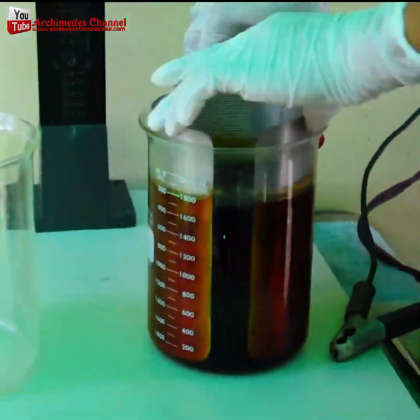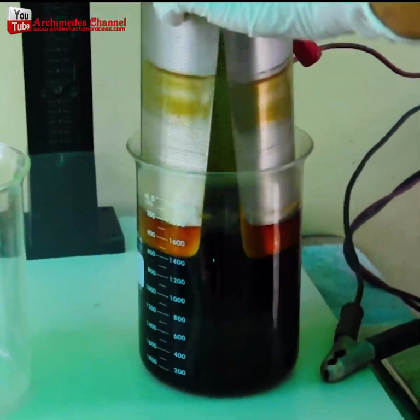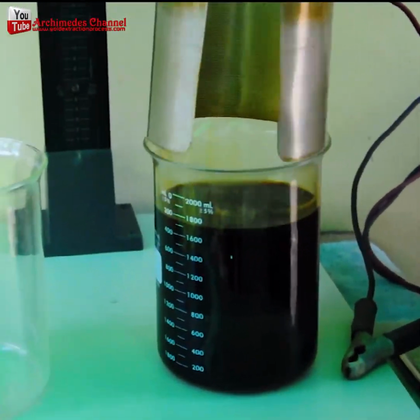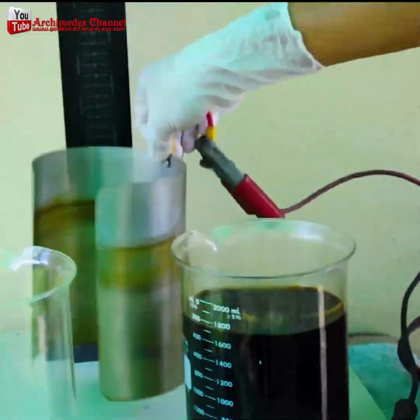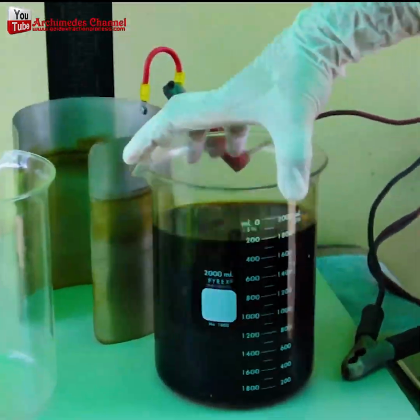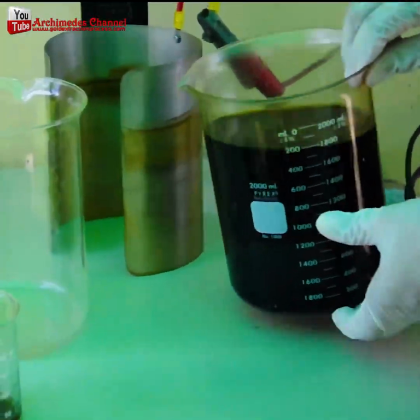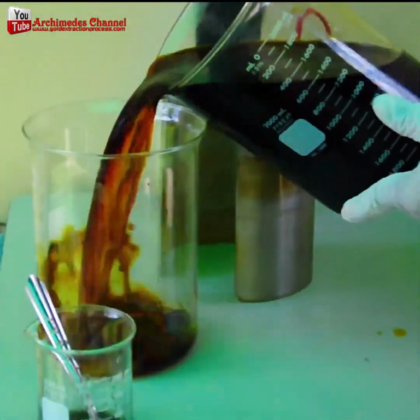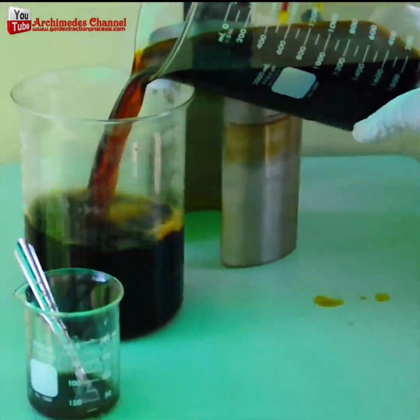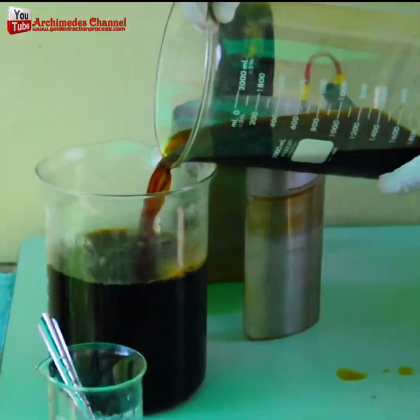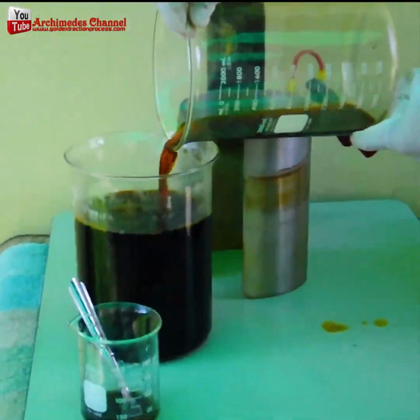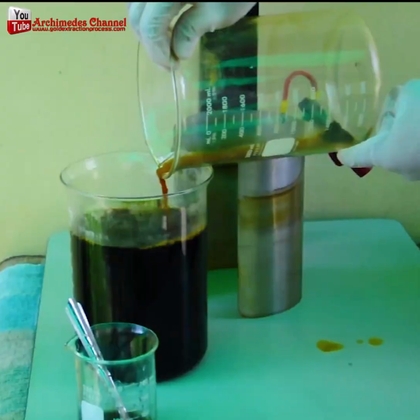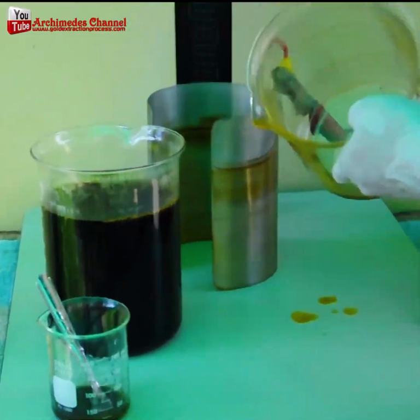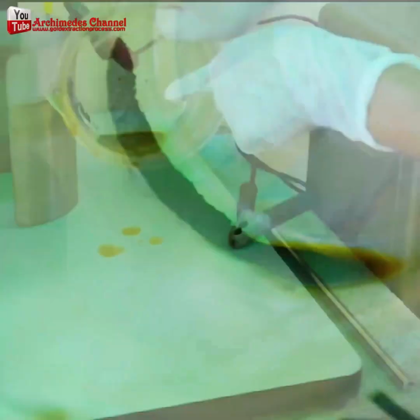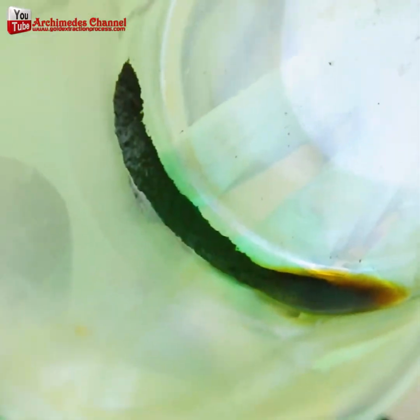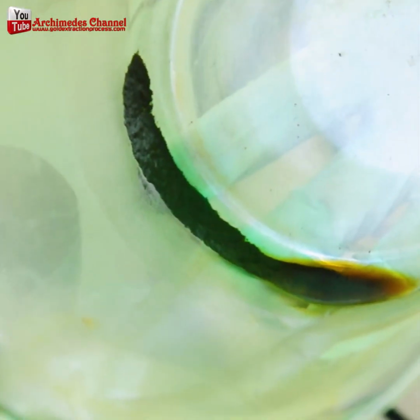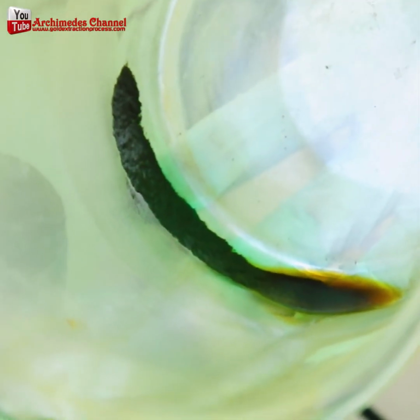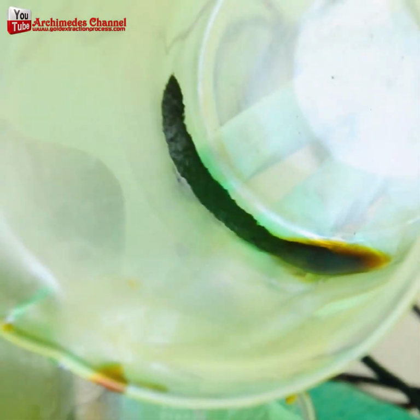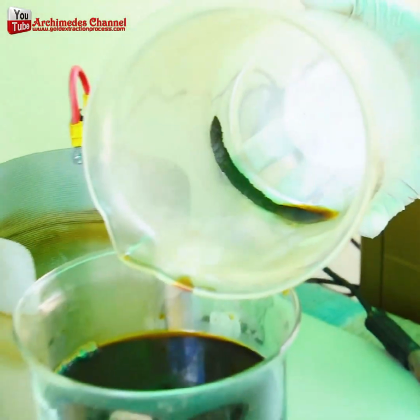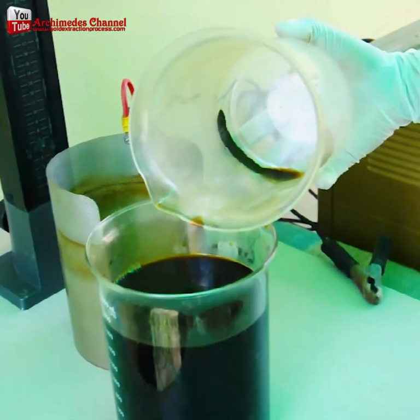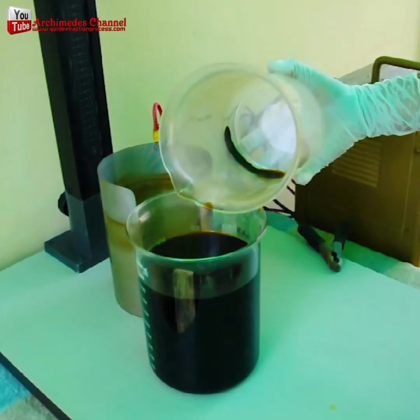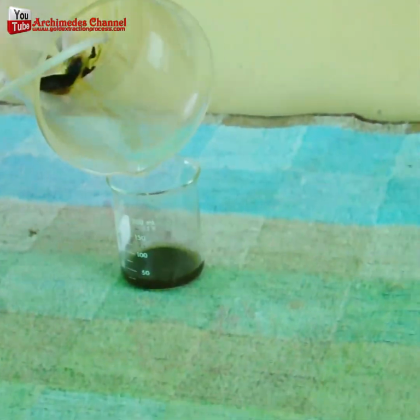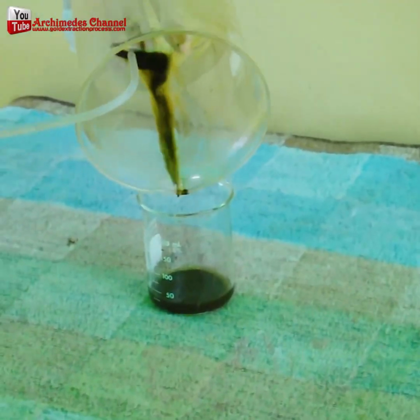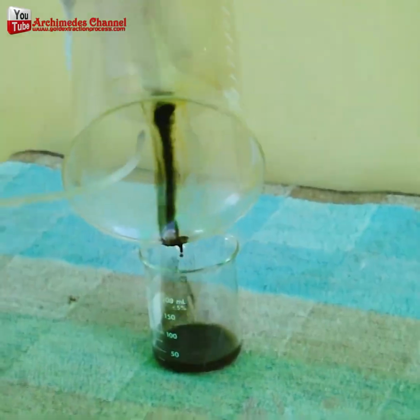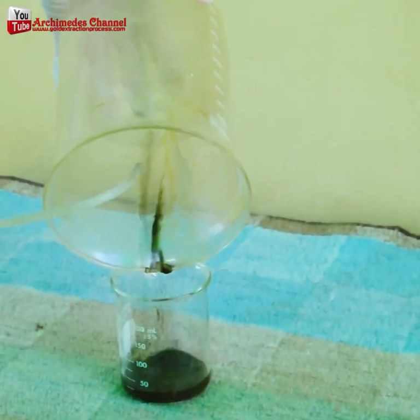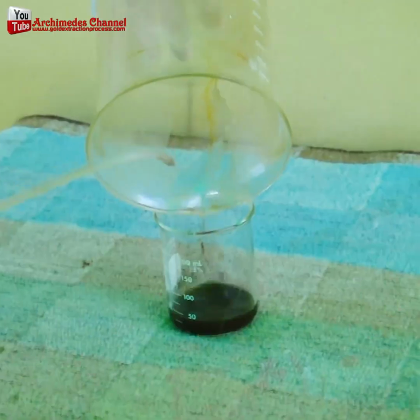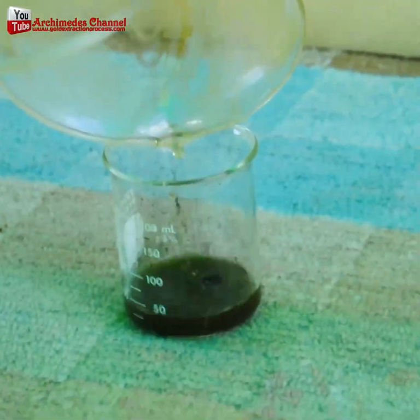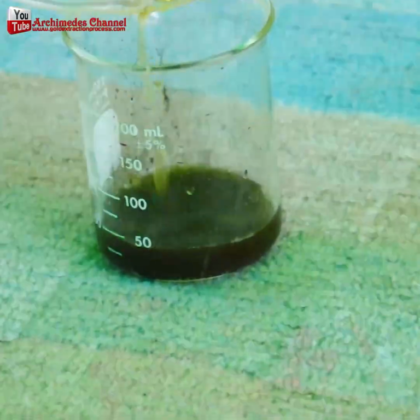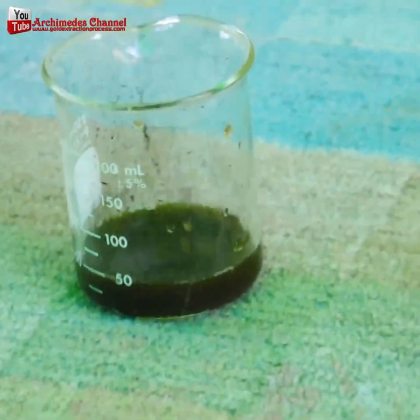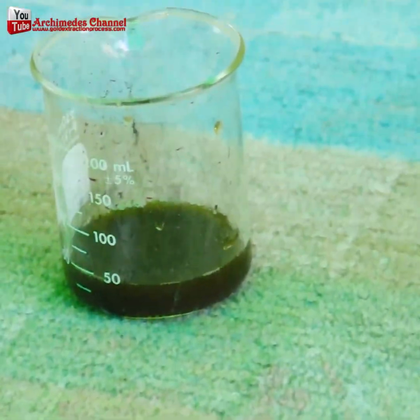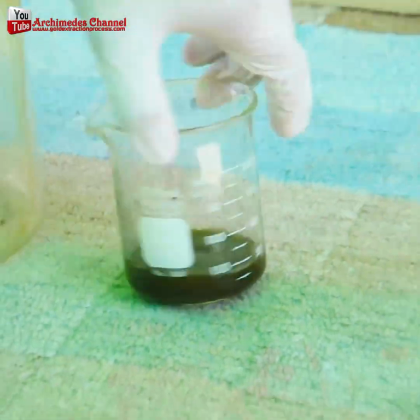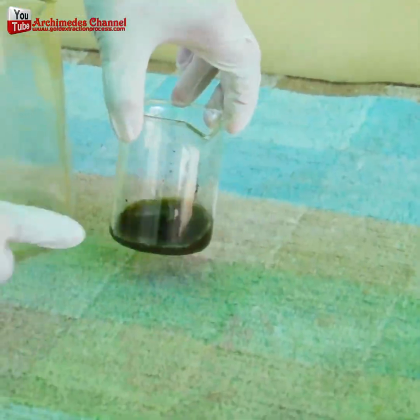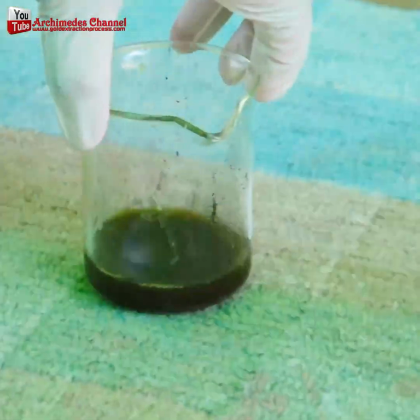Just look at what happened. That formerly yellow solution turned almost black, slowly boiled down until just a little bit of that black sludge was left.